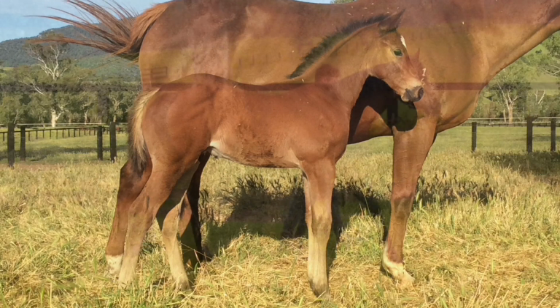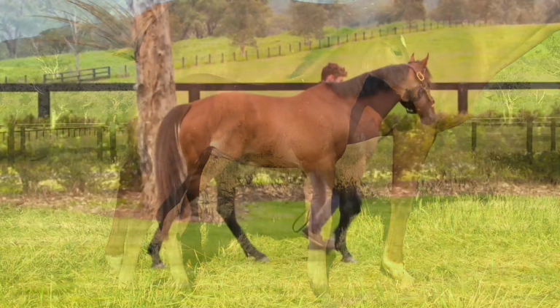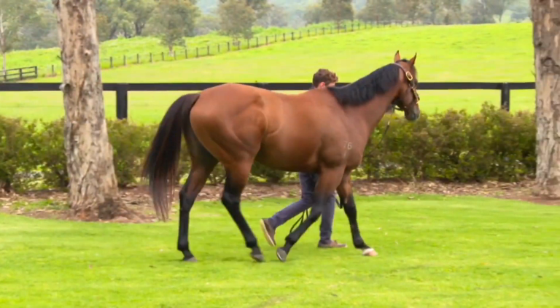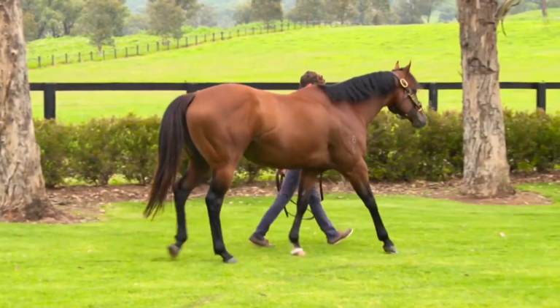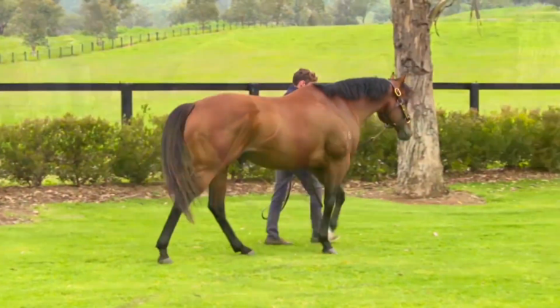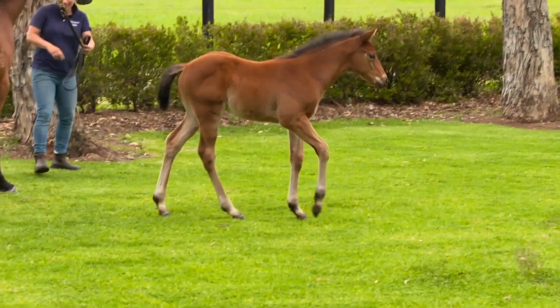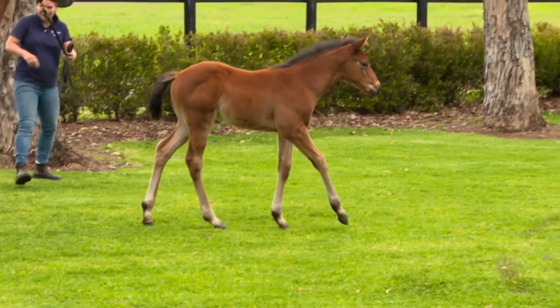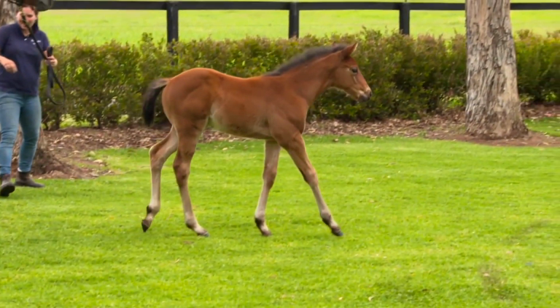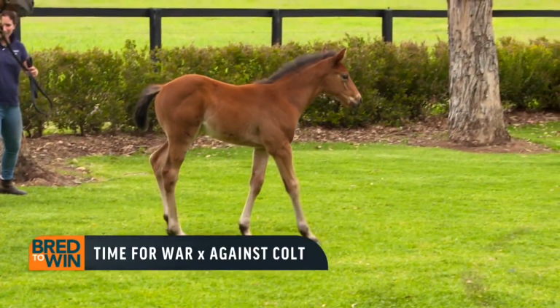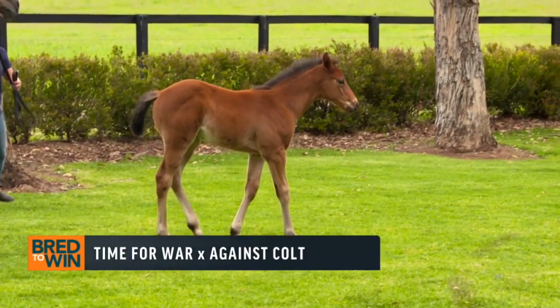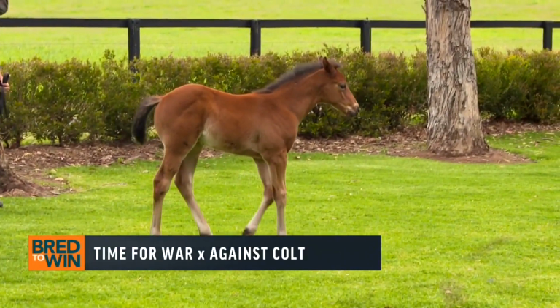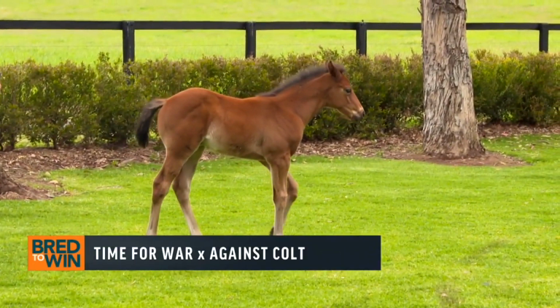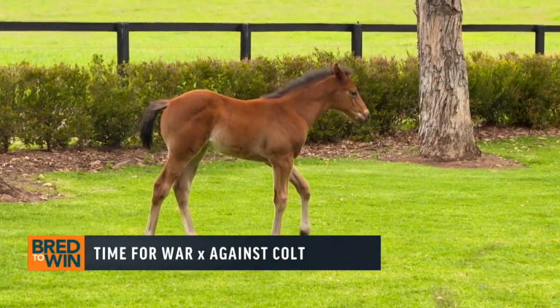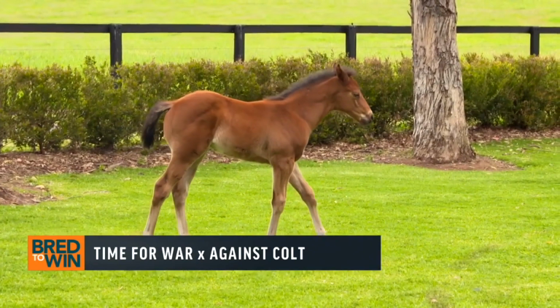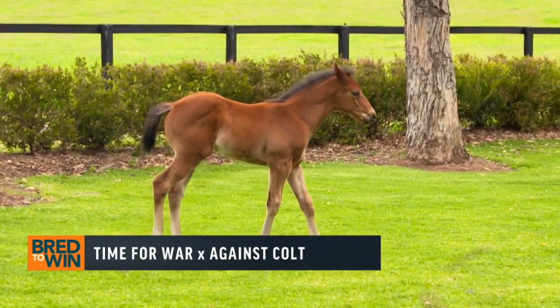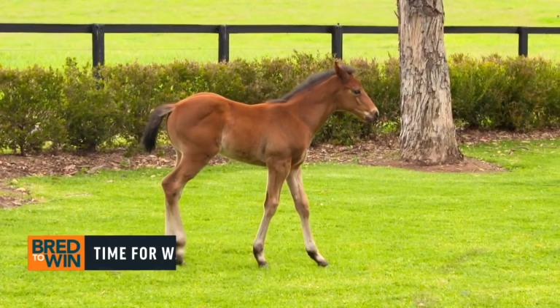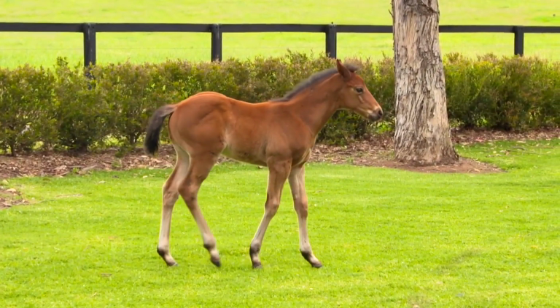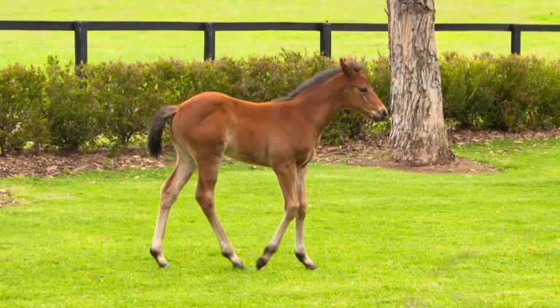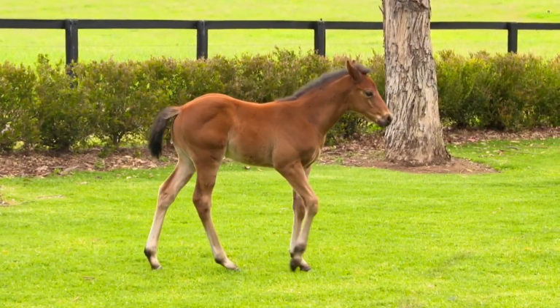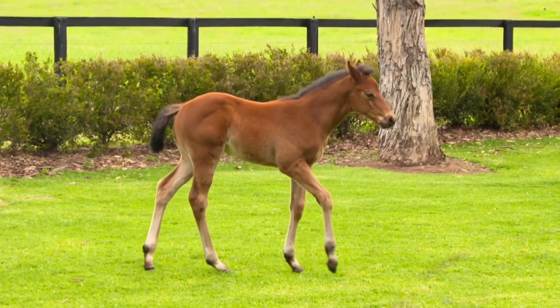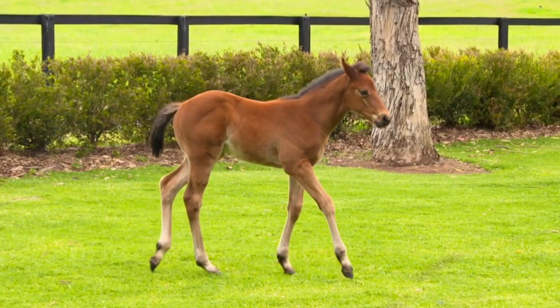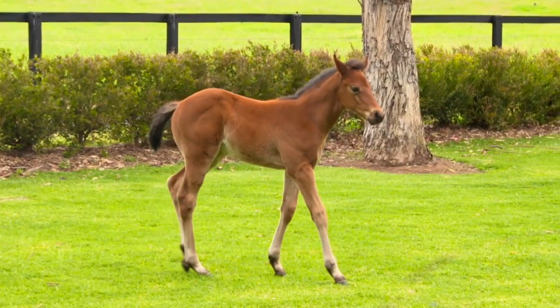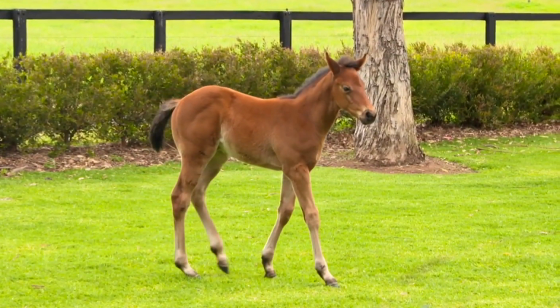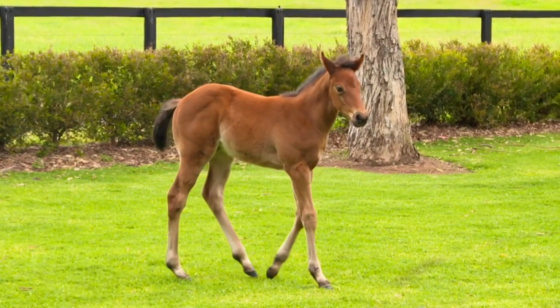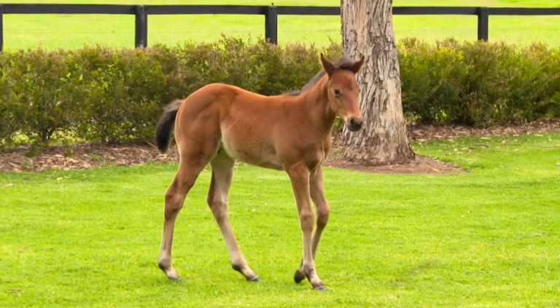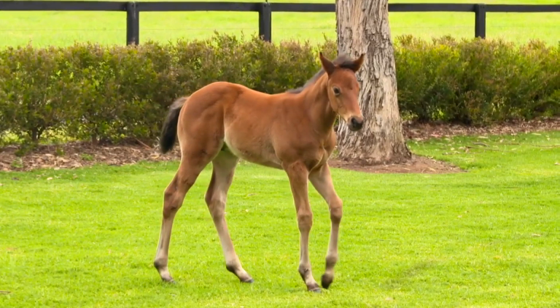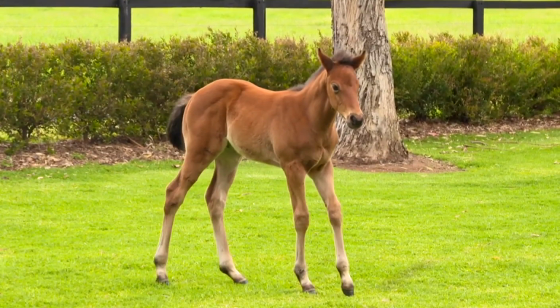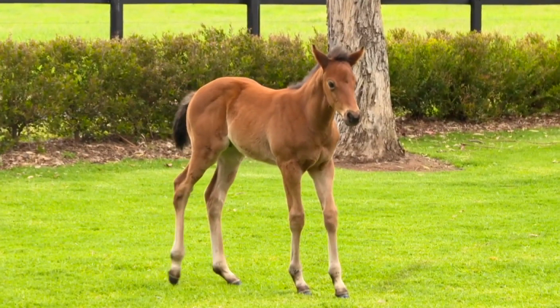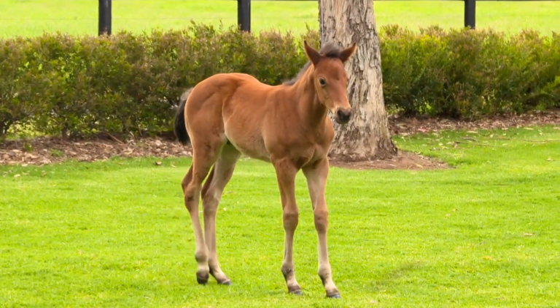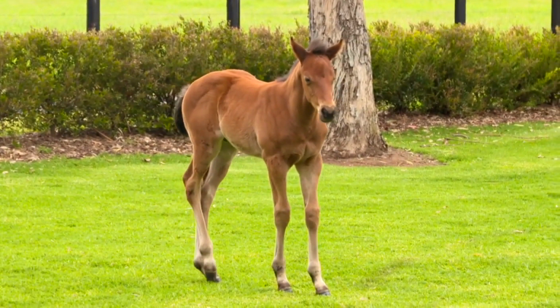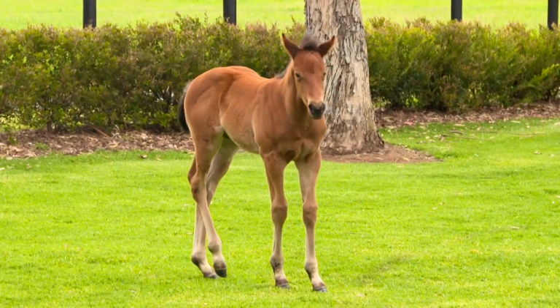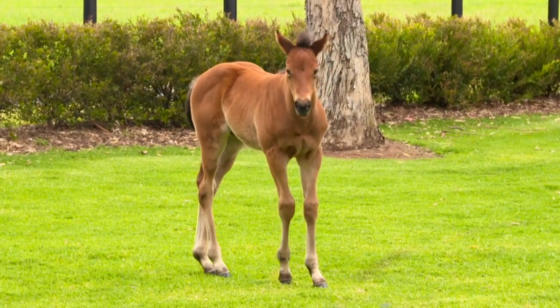Looking at the foals though, really gorgeous walks on these foals. When we looked out of the mare against this colt, just really flings those four legs out, and in slow-mo I'm sure it looks even better once we get this all cut together, because just the action on his foals is superb.